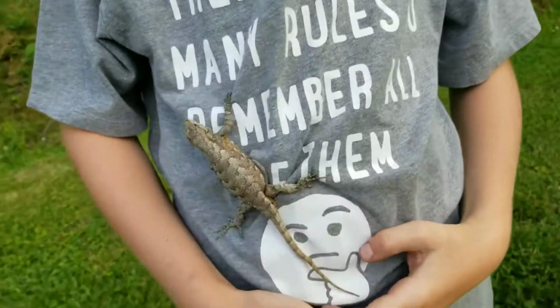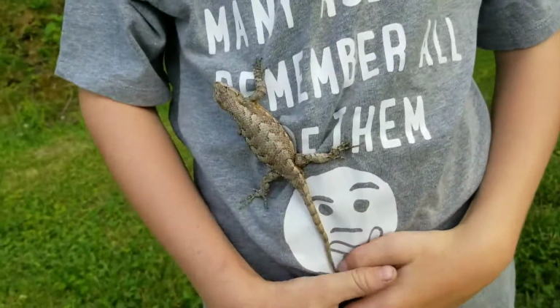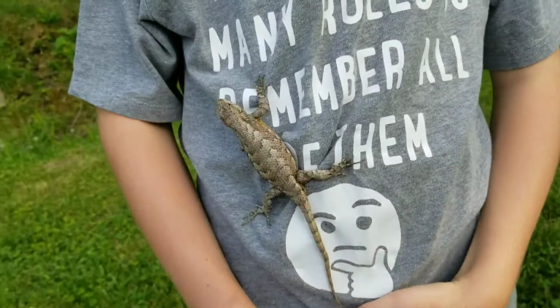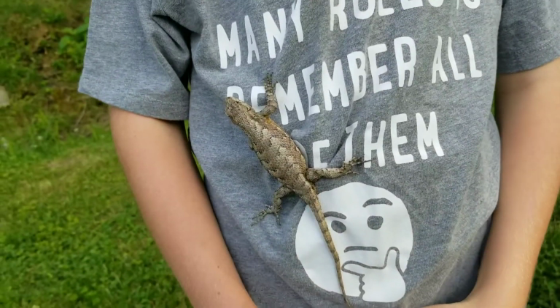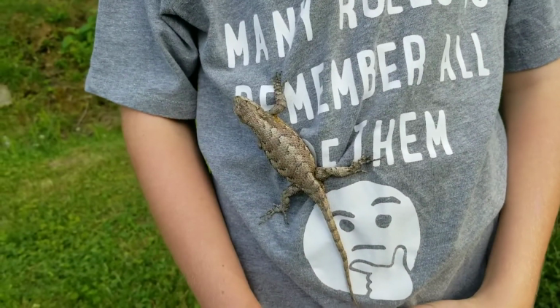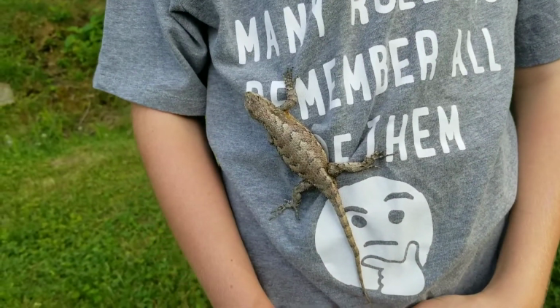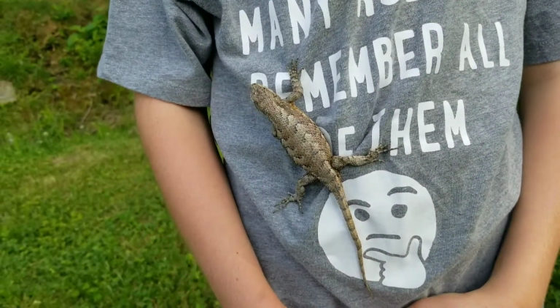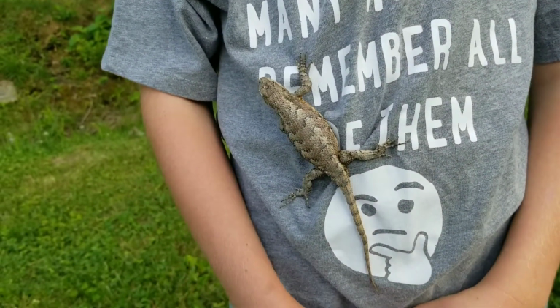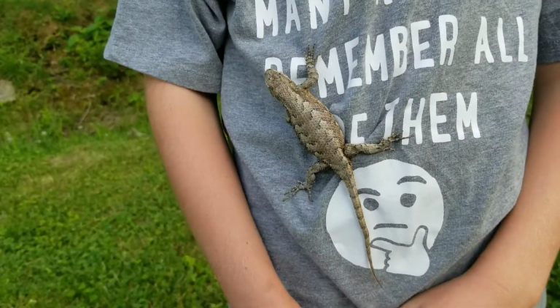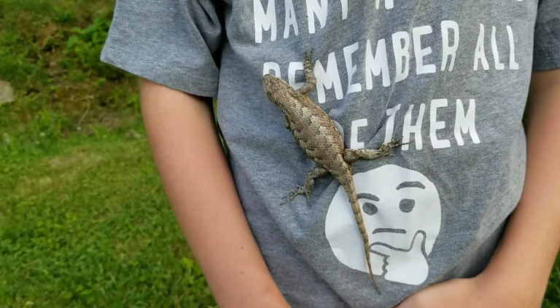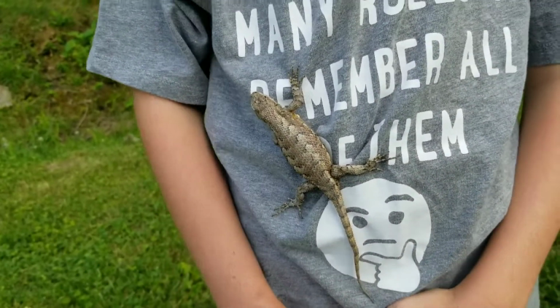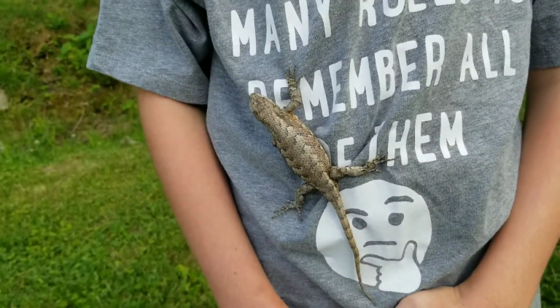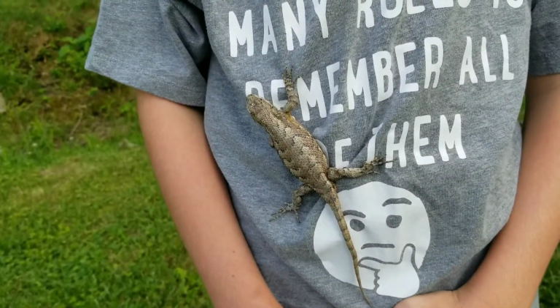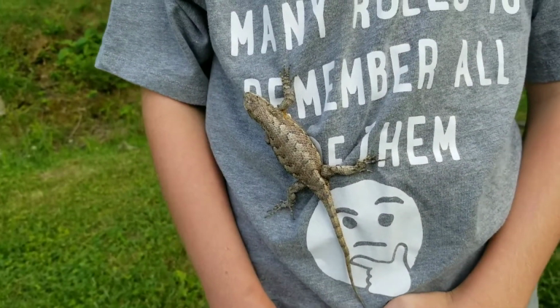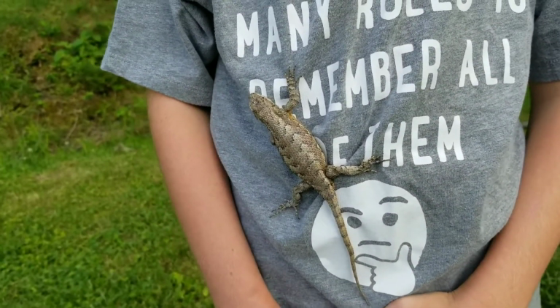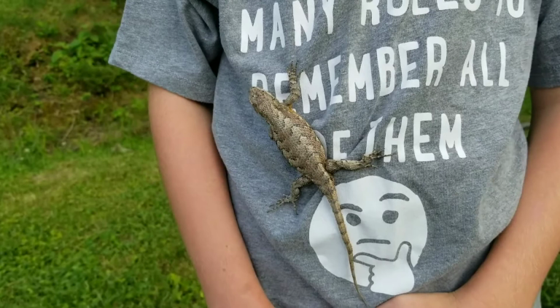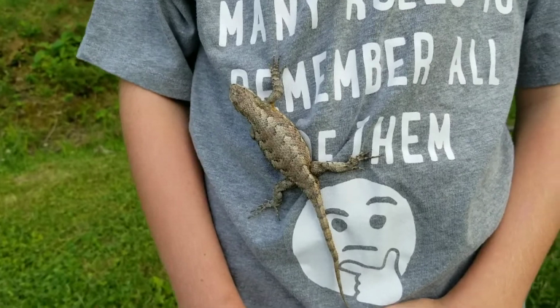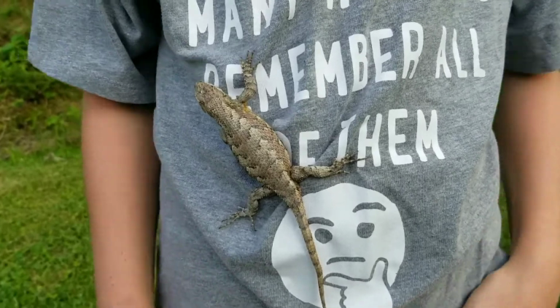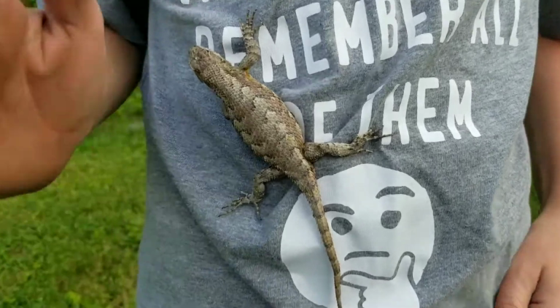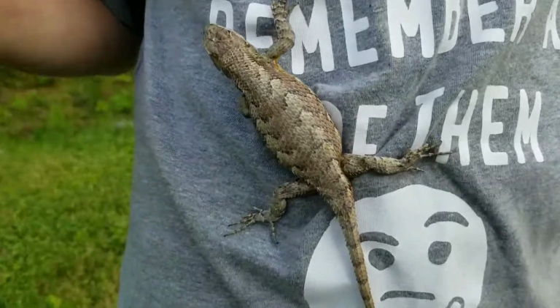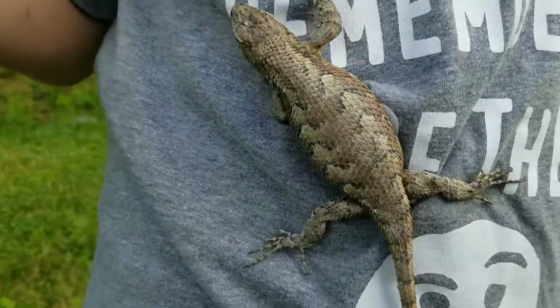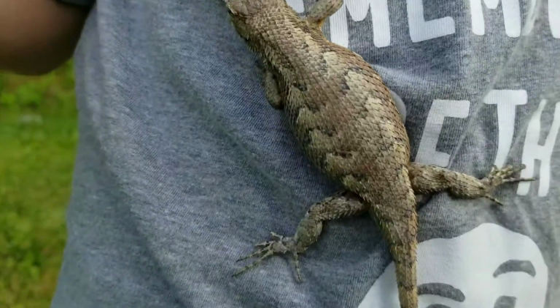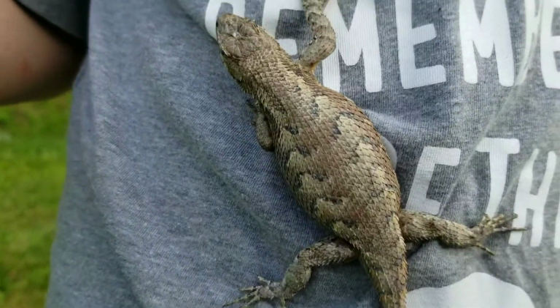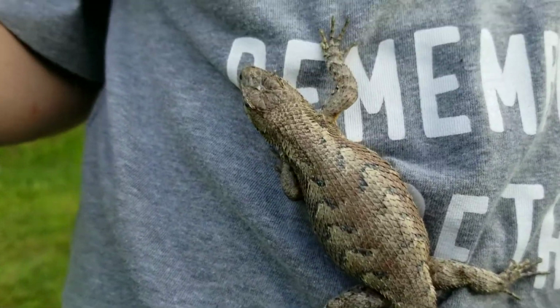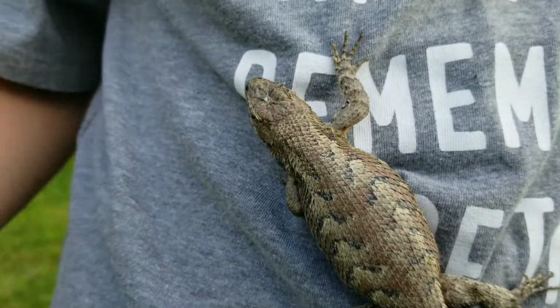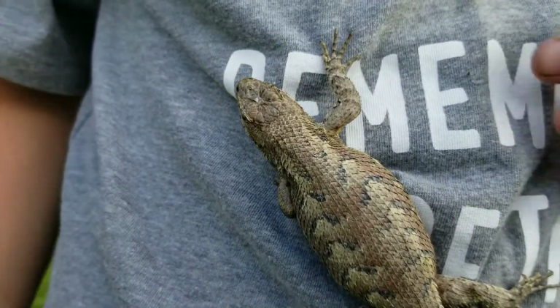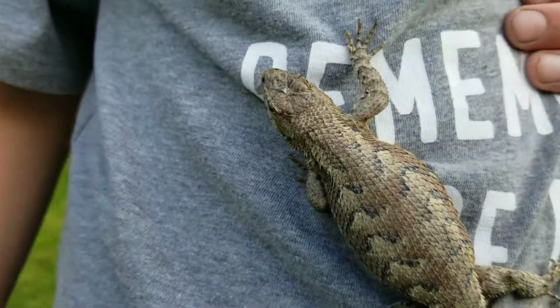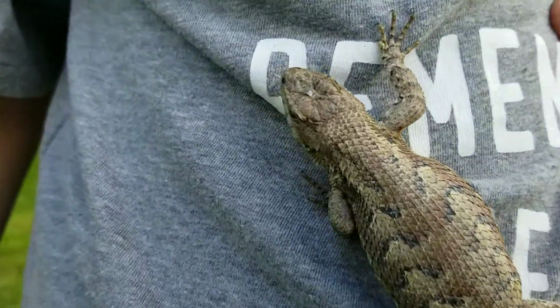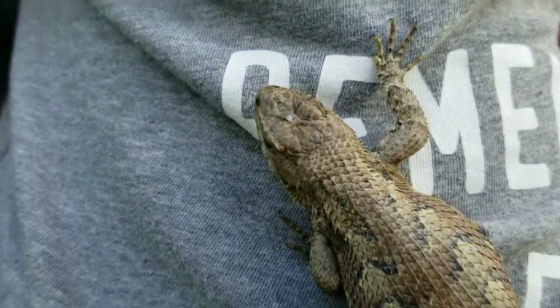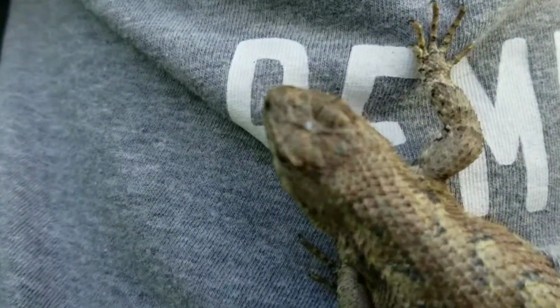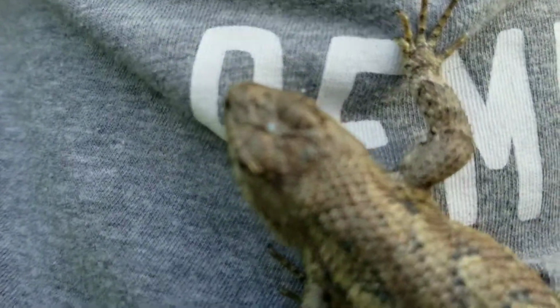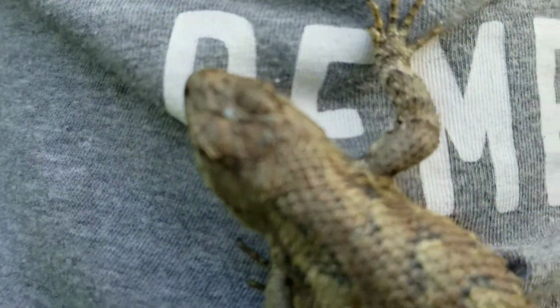What do fence lizards eat? A number of different insects, like worms, roly pollies, maybe slugs.